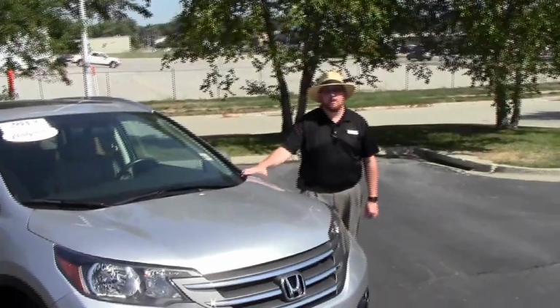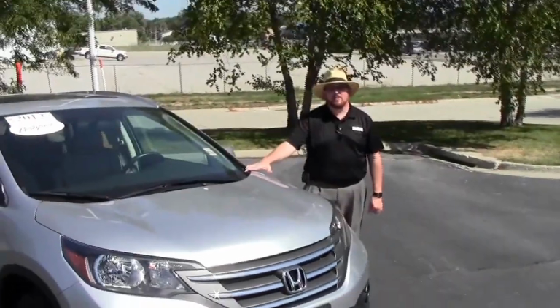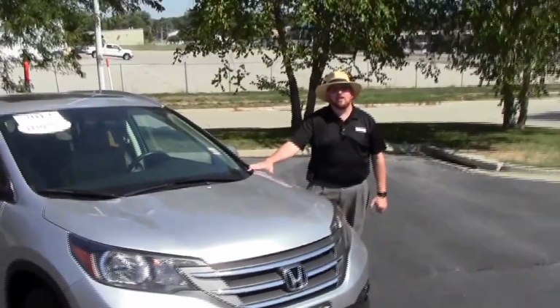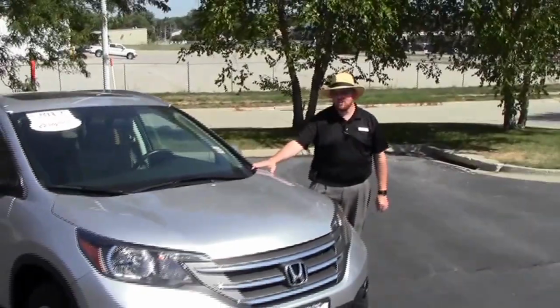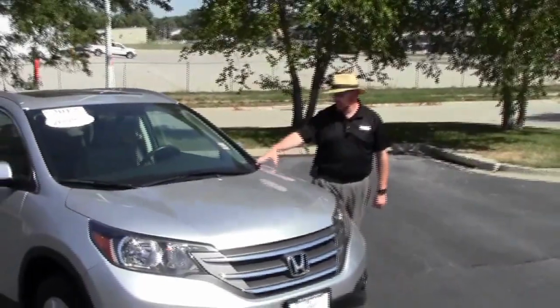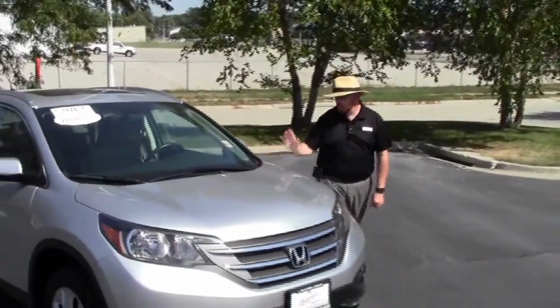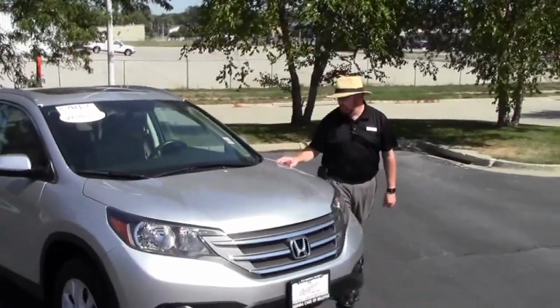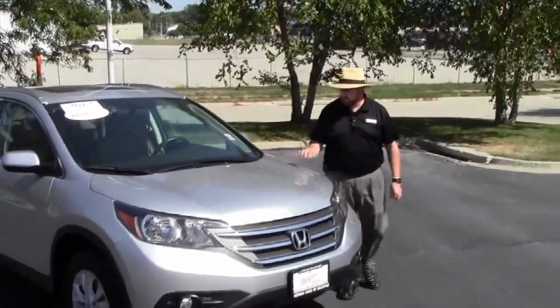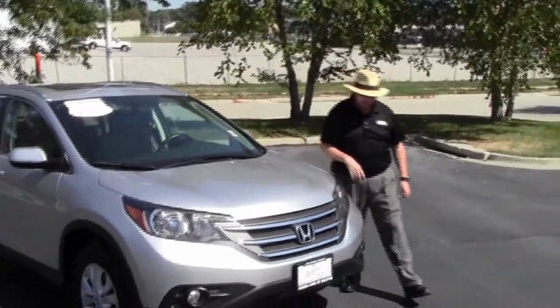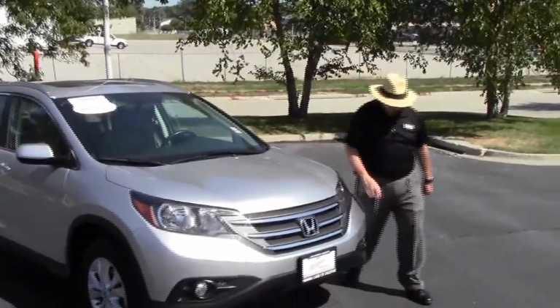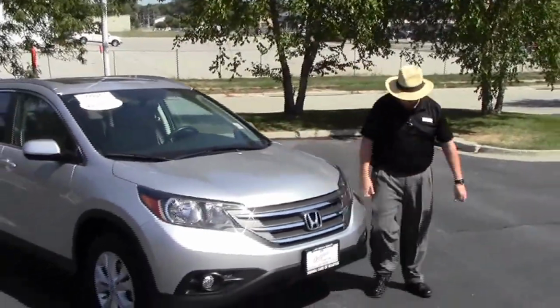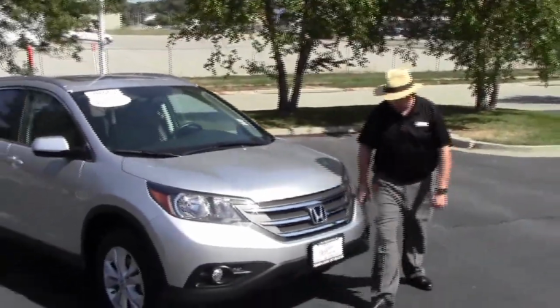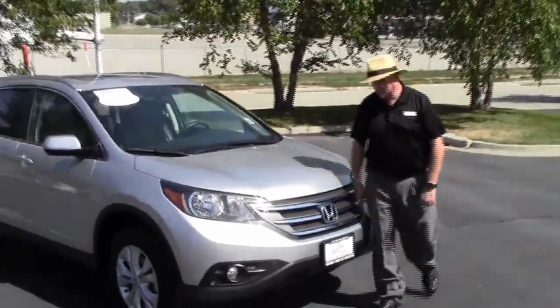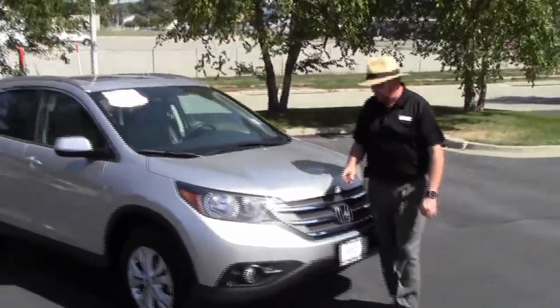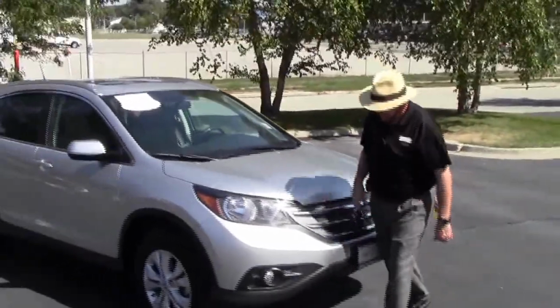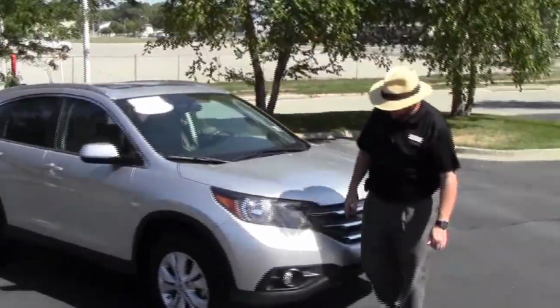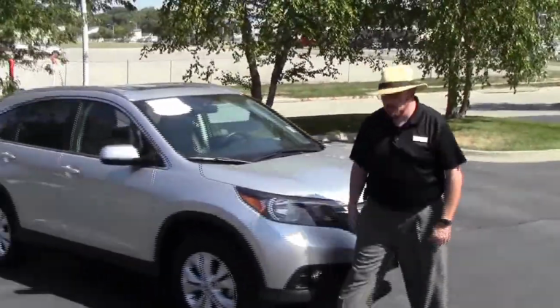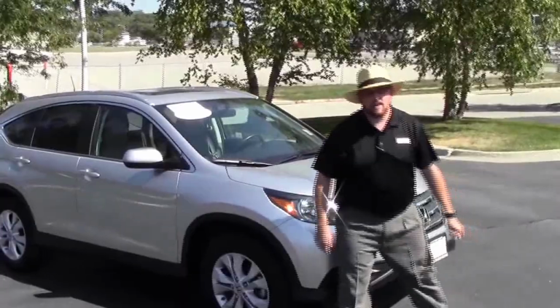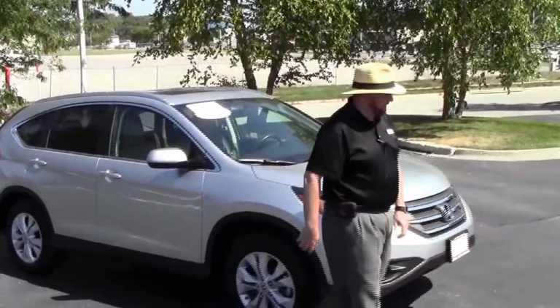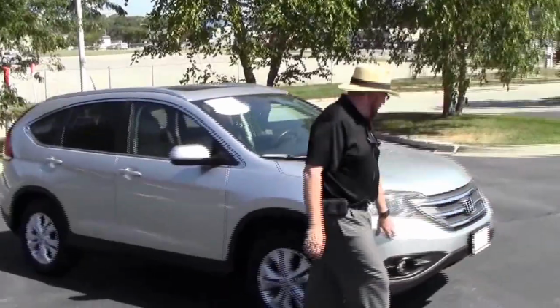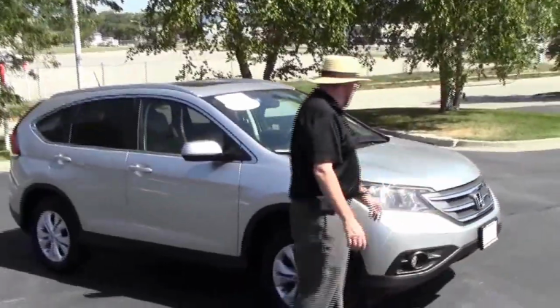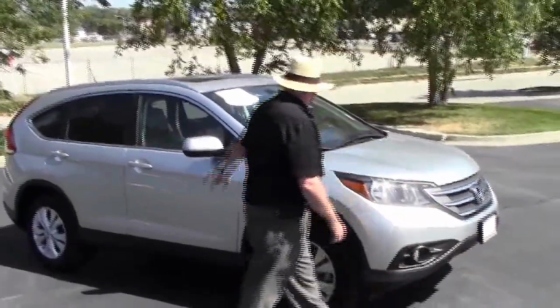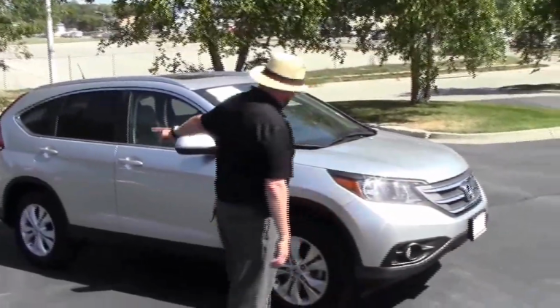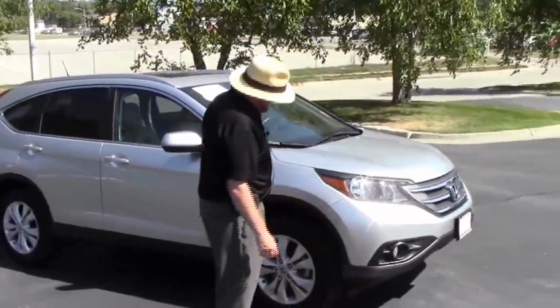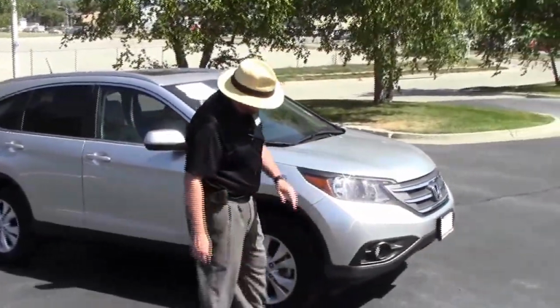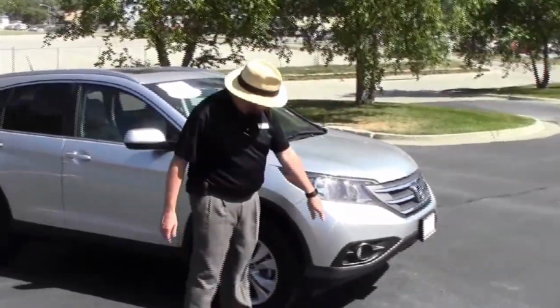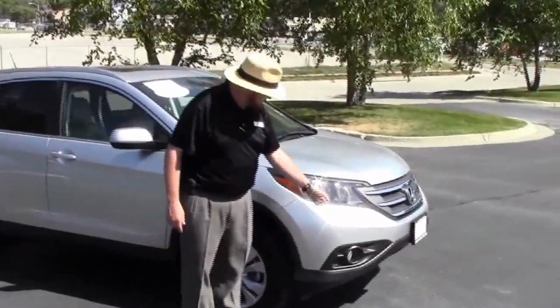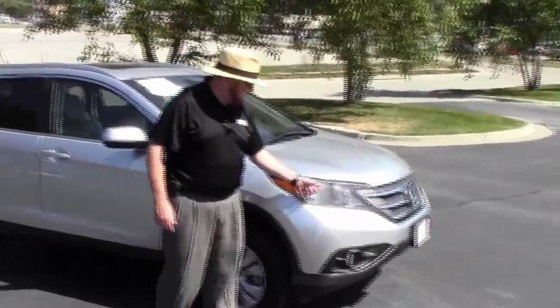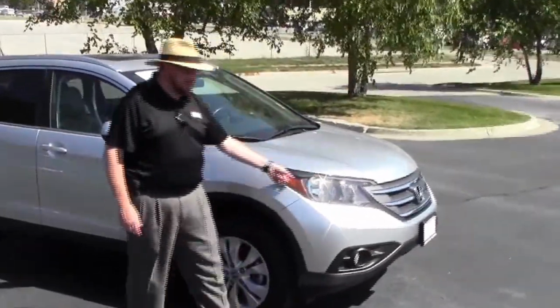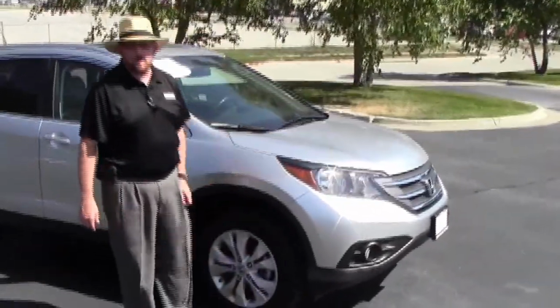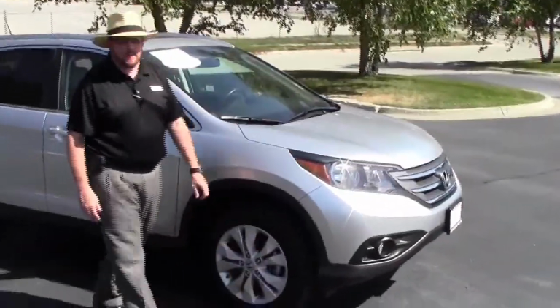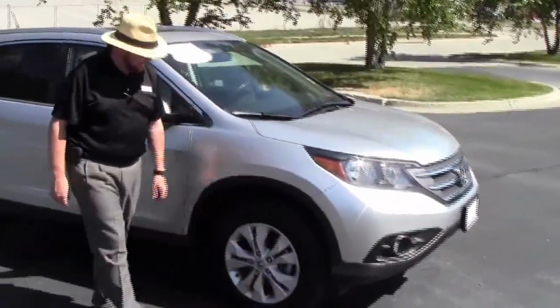Brian Kelly here from the Honda Giant to show you this 2012 Honda CR-V EX-L, just came in on trade. It has five mile-an-hour bumpers in the front and the back, fog lights, and Lexan-covered wraparound headlights.